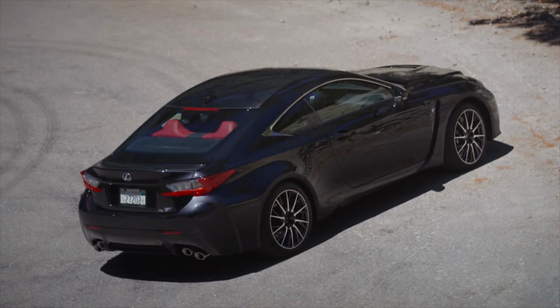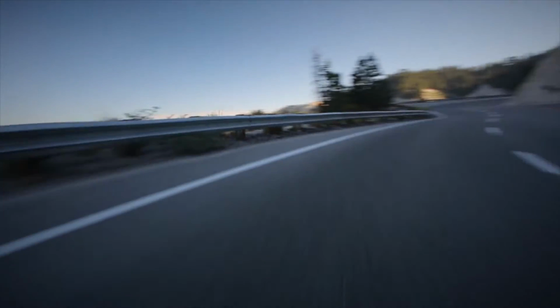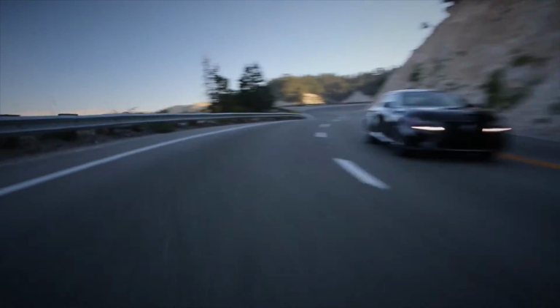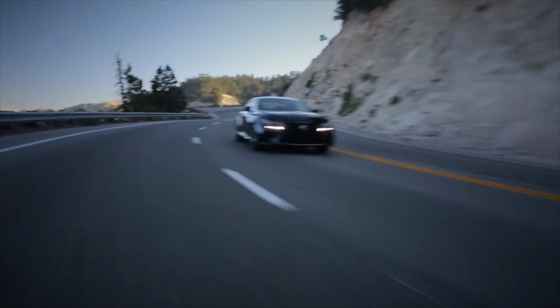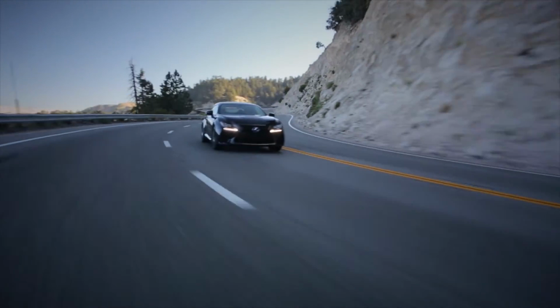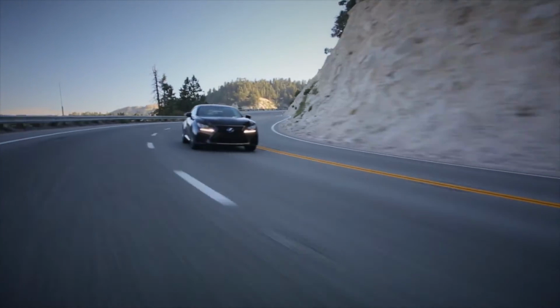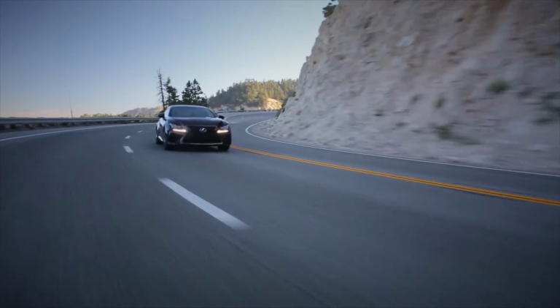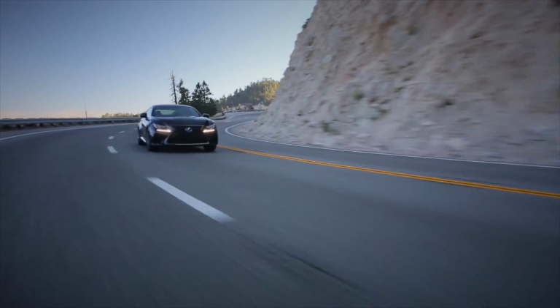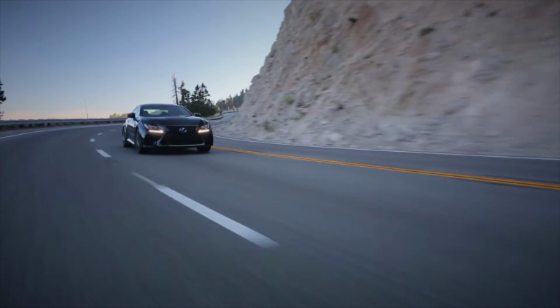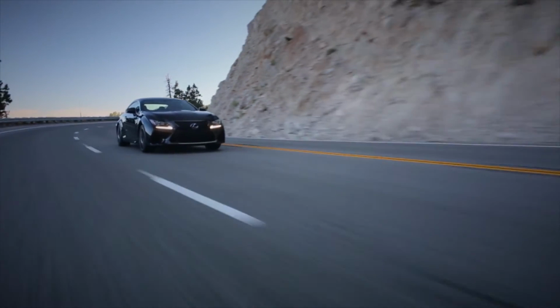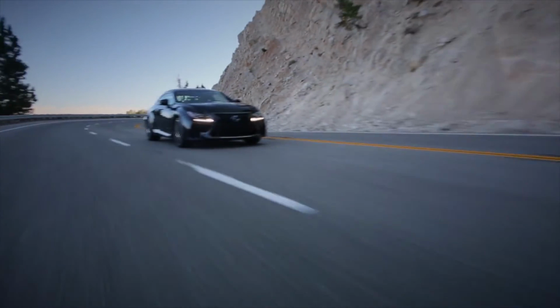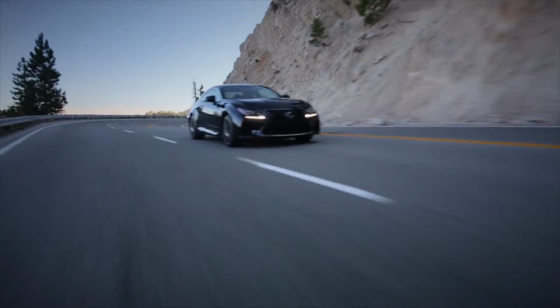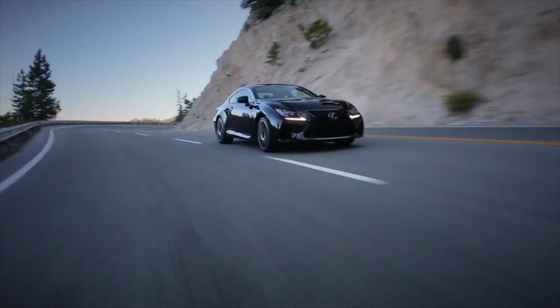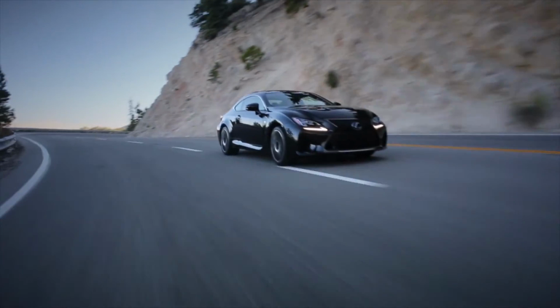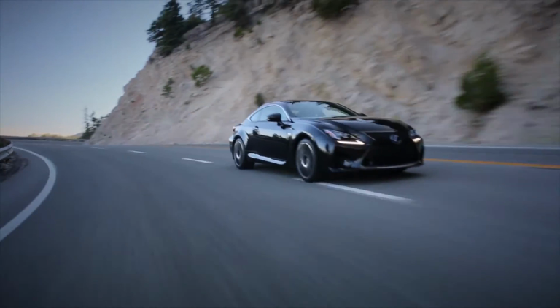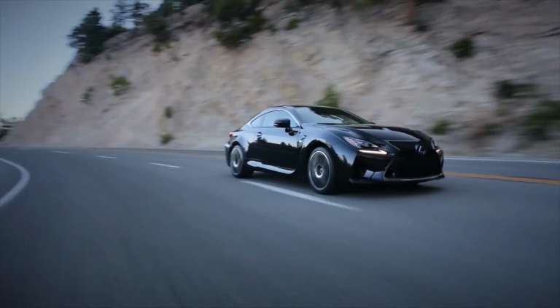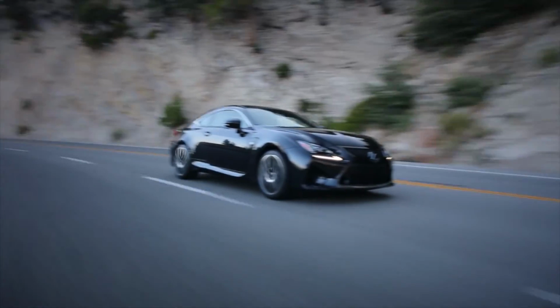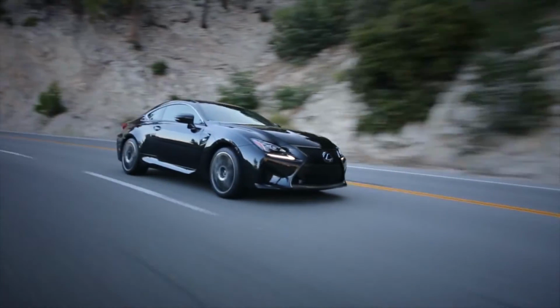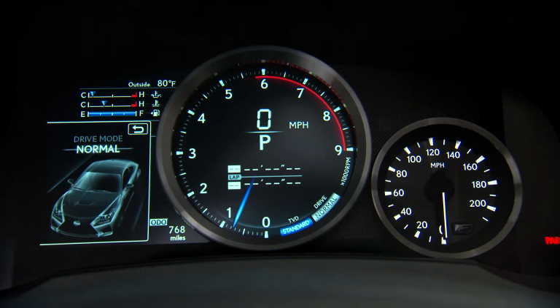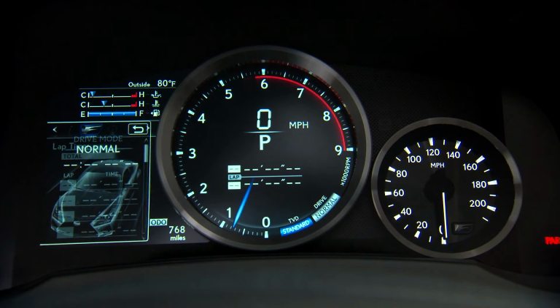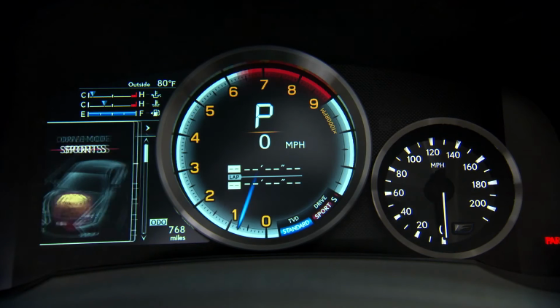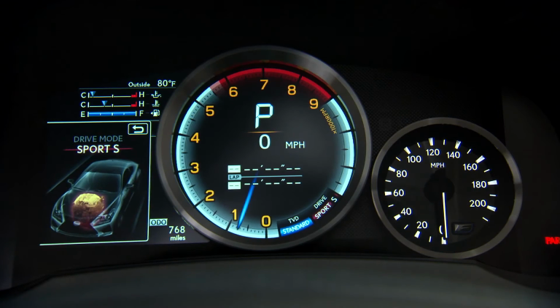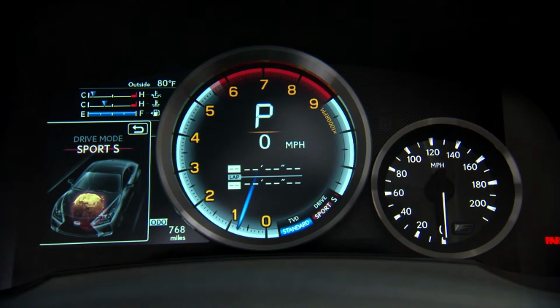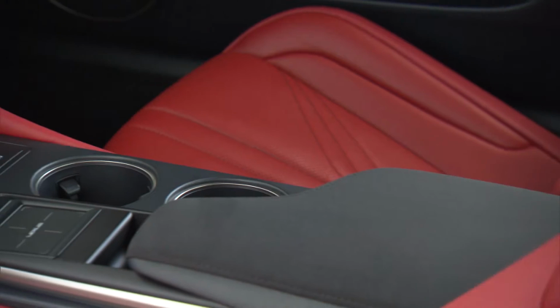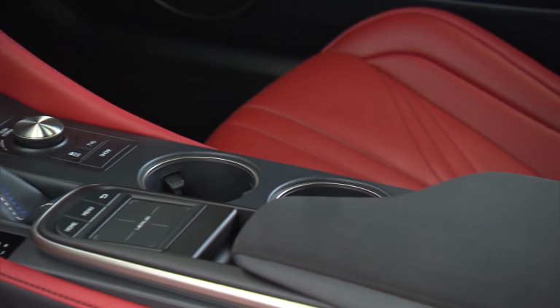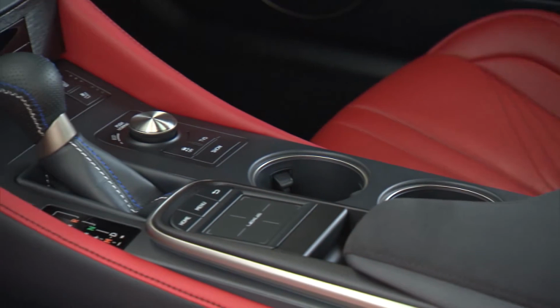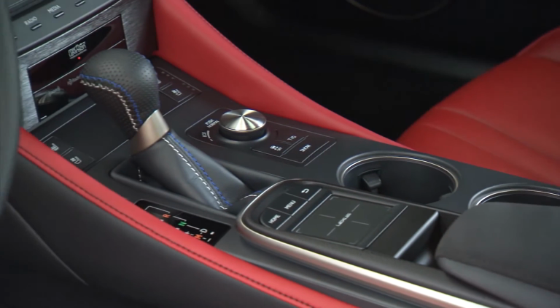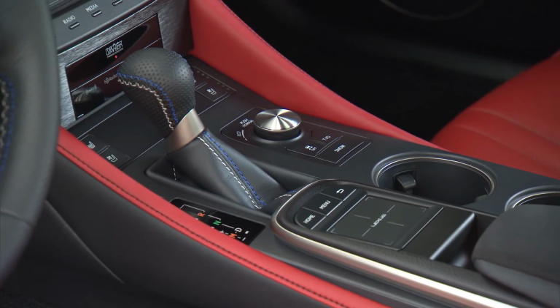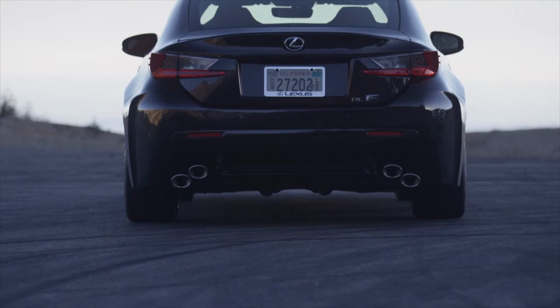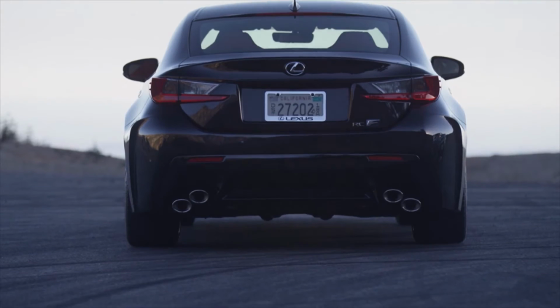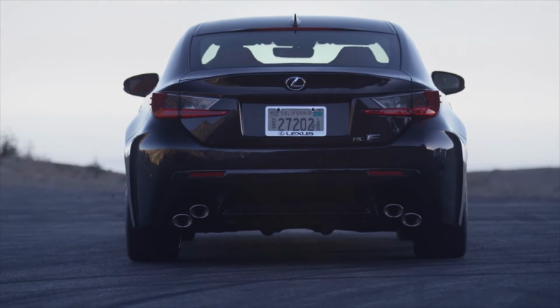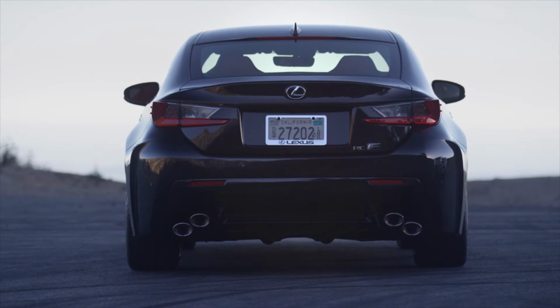A limited slip differential is standard for more bite exiting a corner, while a torque vectoring differential is optional, replete with 3 selectable settings to more precisely distribute the engine's power between the rear wheels.